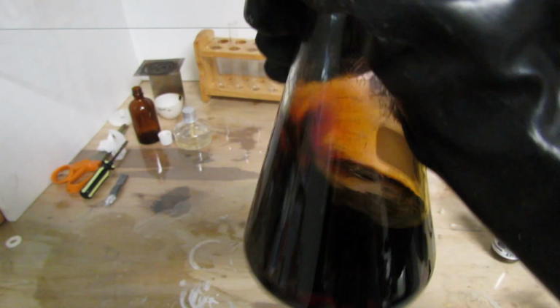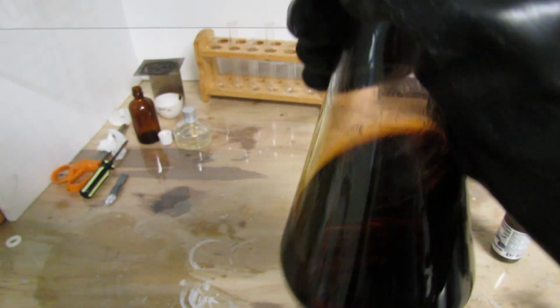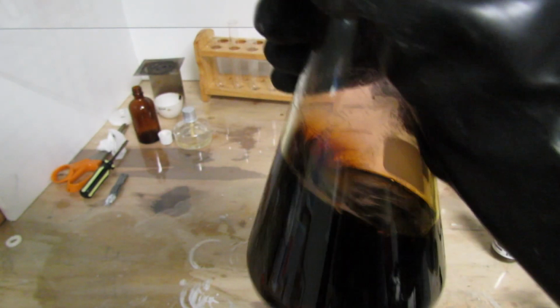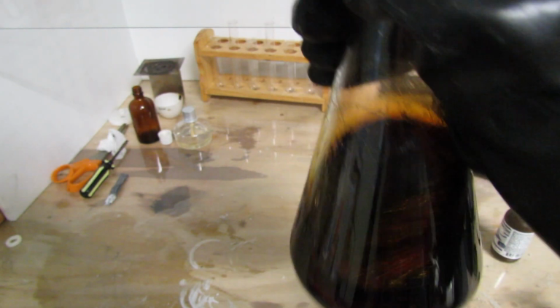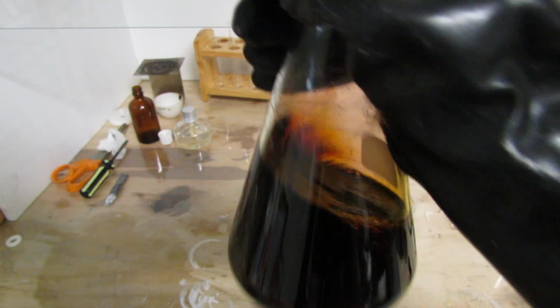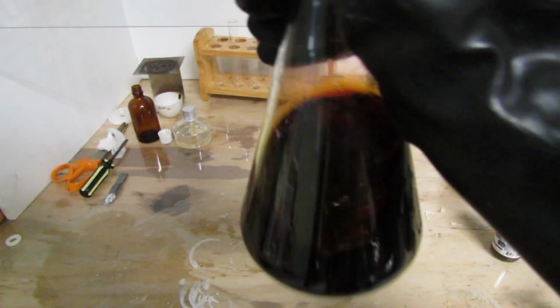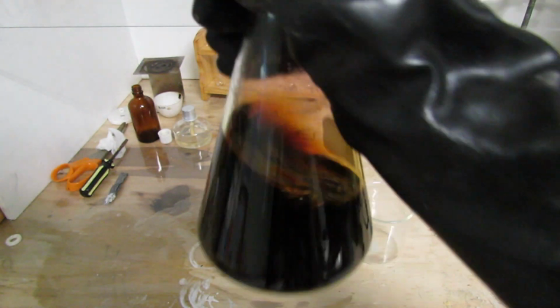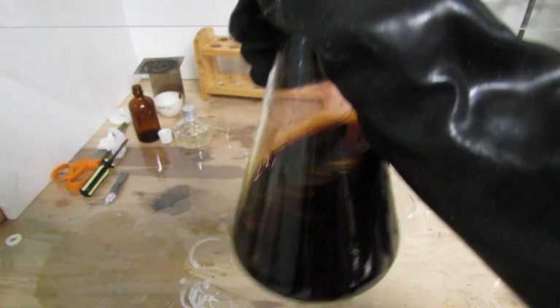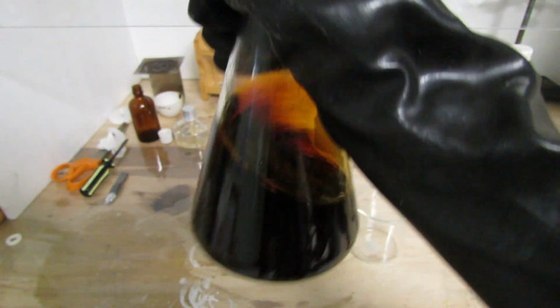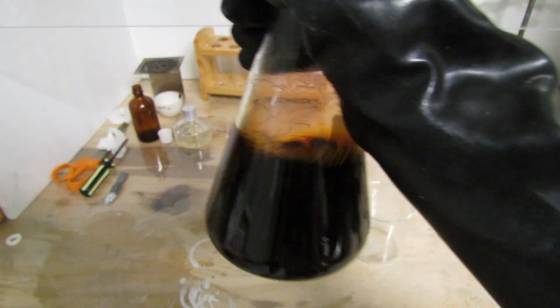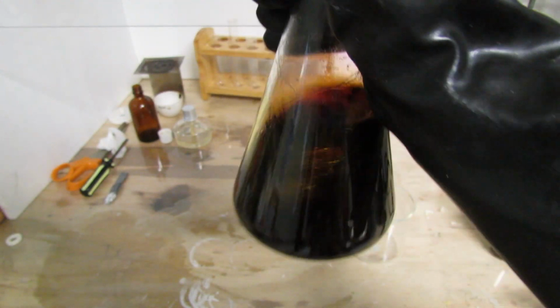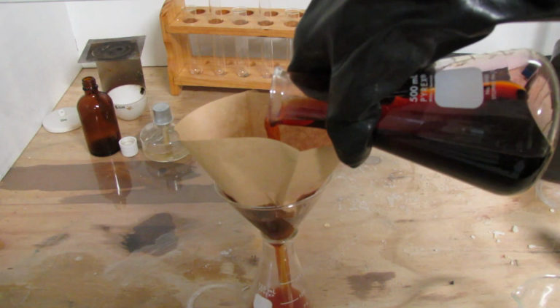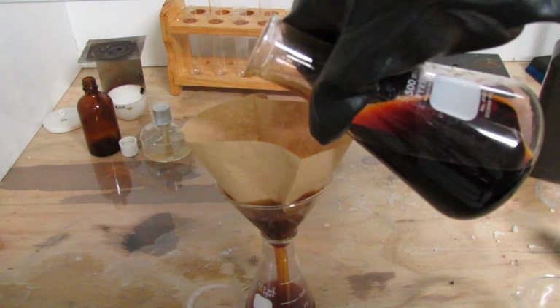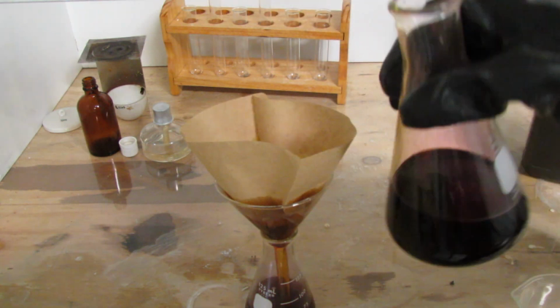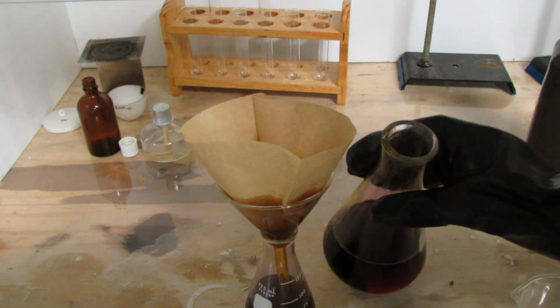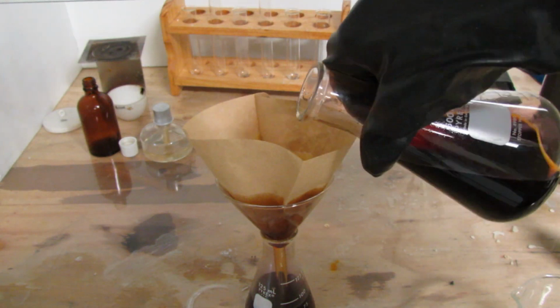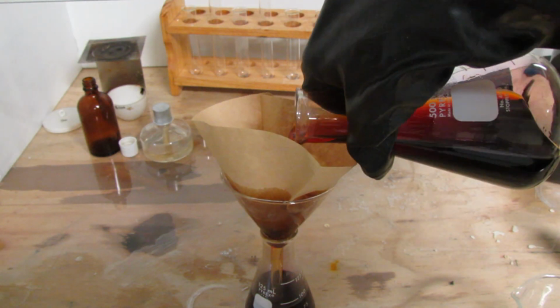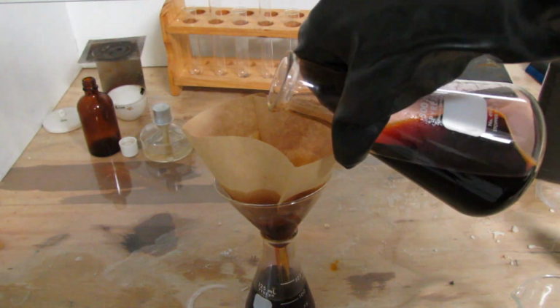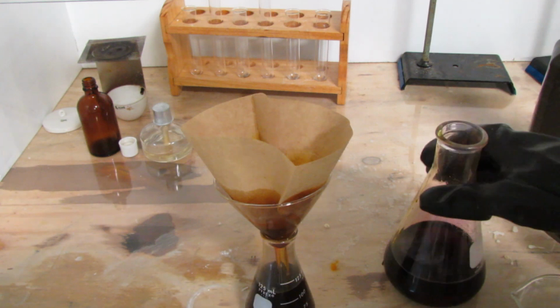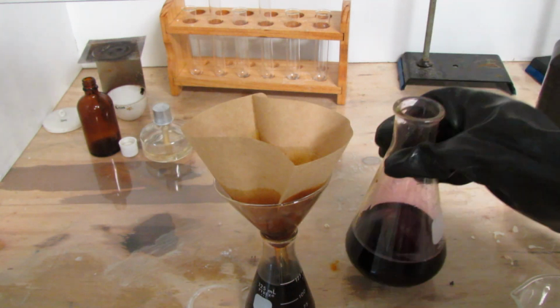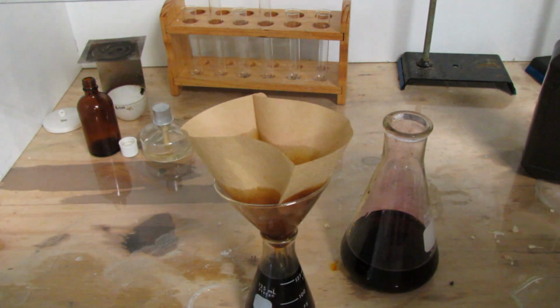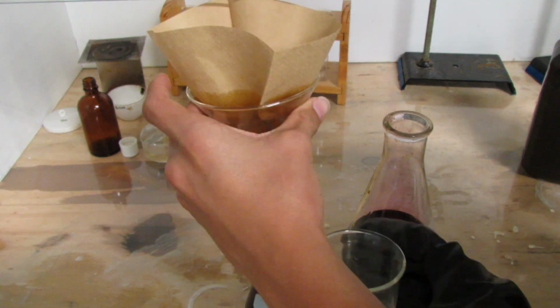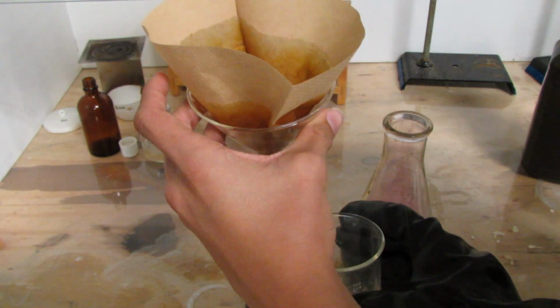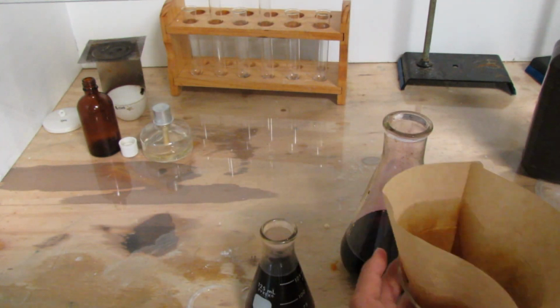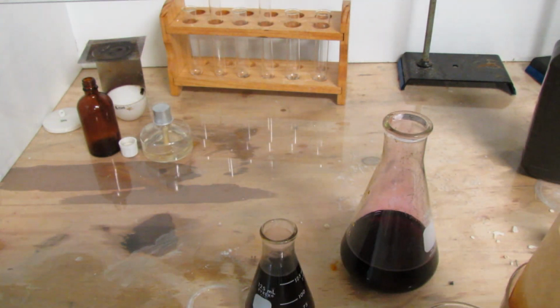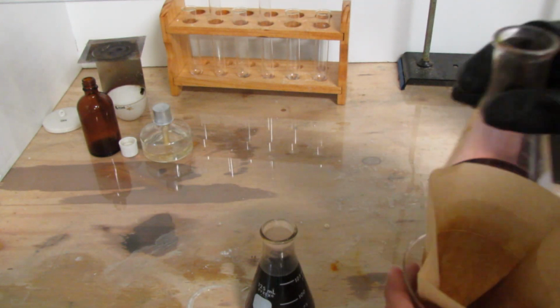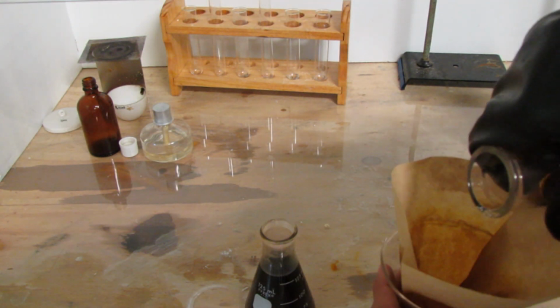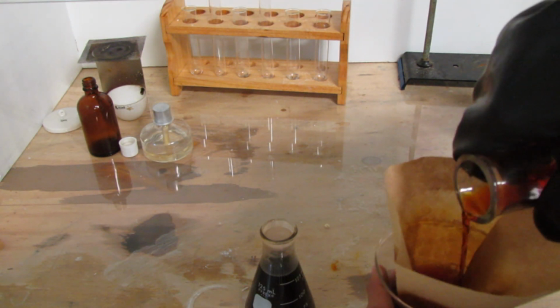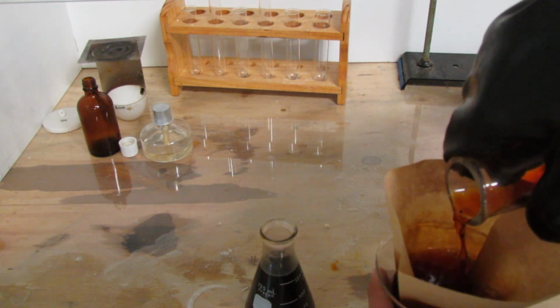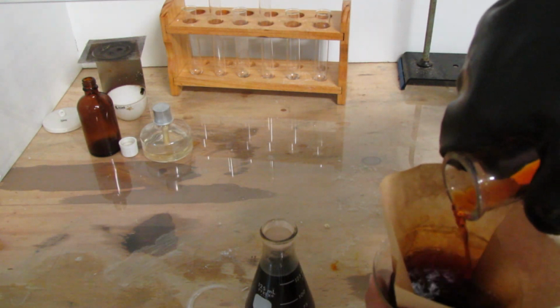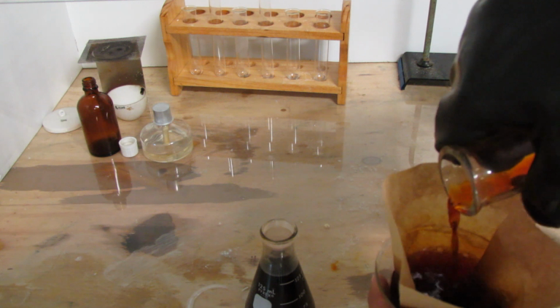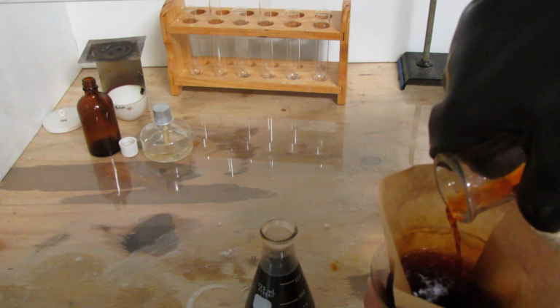Swirl the flask to ensure that it is fully reactant. Now pour off the majority of the liquid. I'm pouring it through a filter just in case there happened to be some iodine suspended in the liquid. That way it won't be wasted.